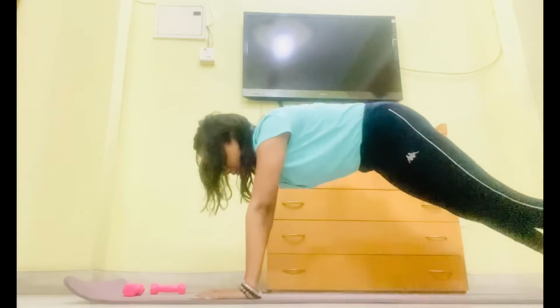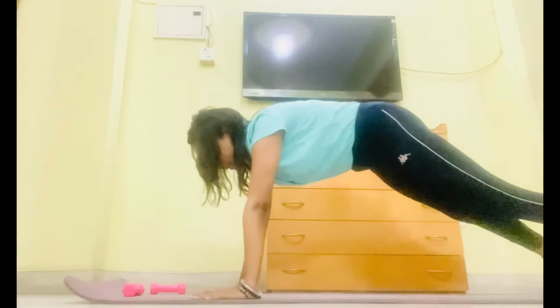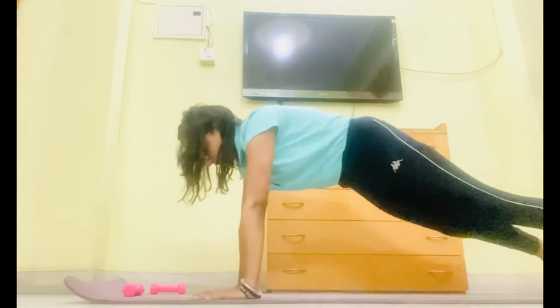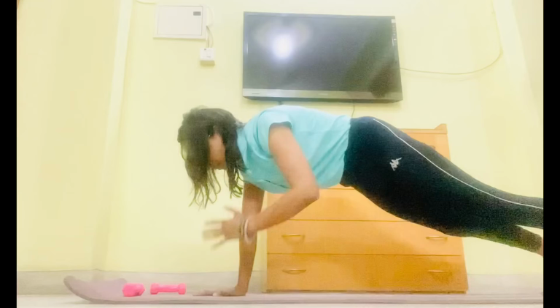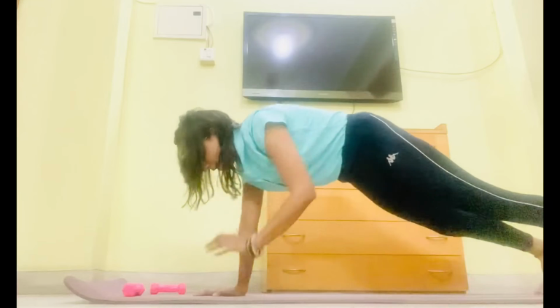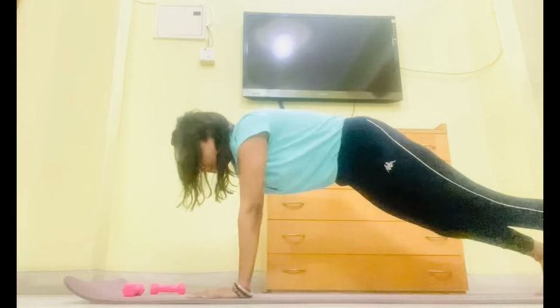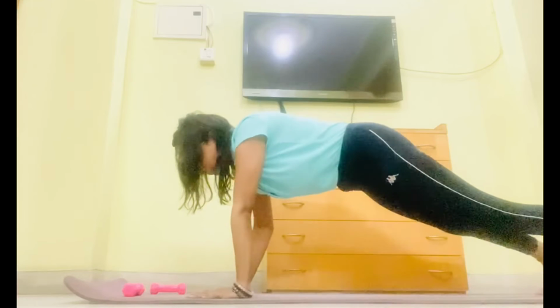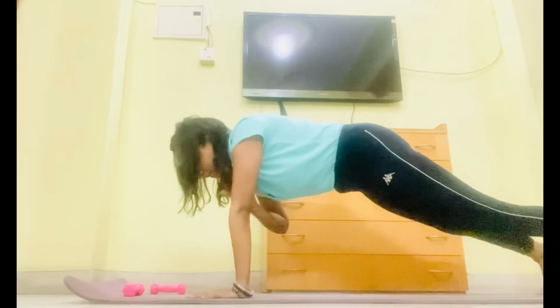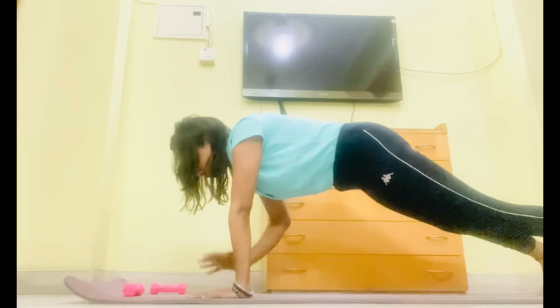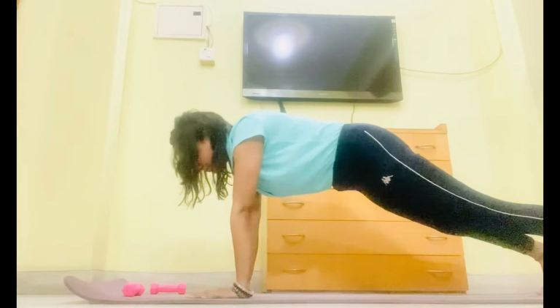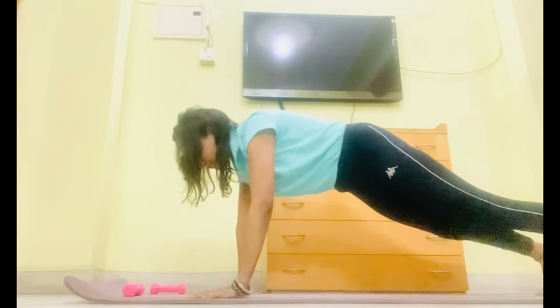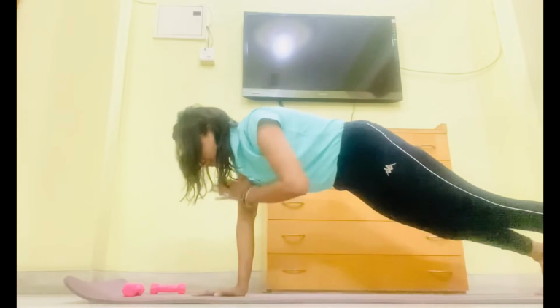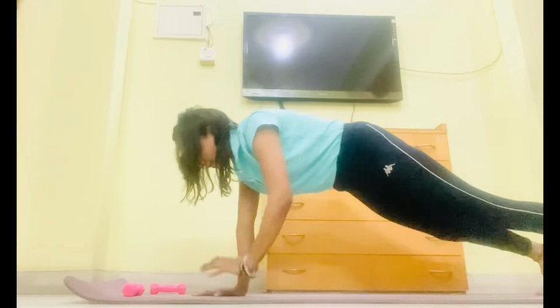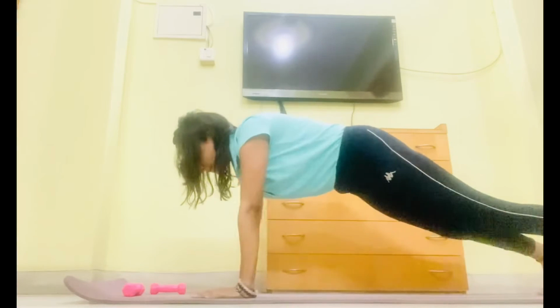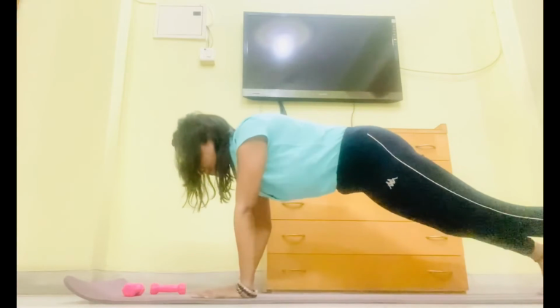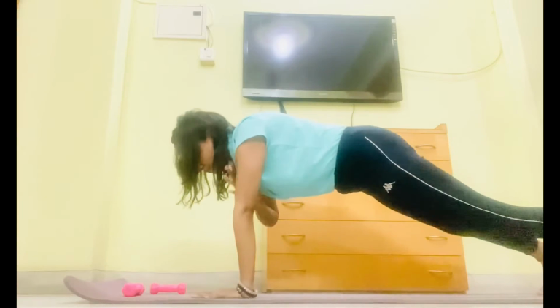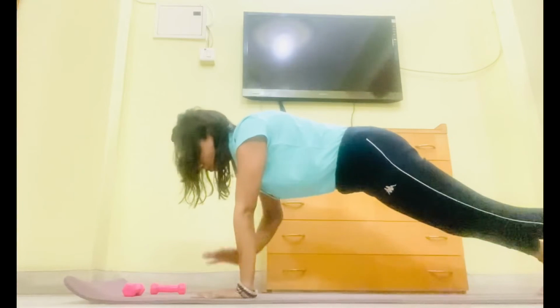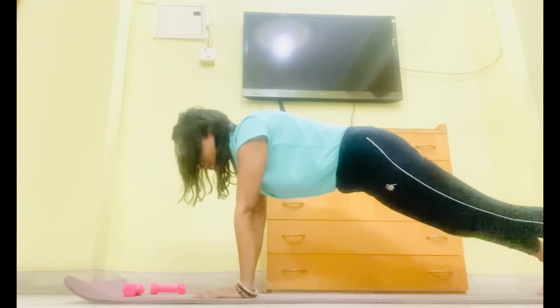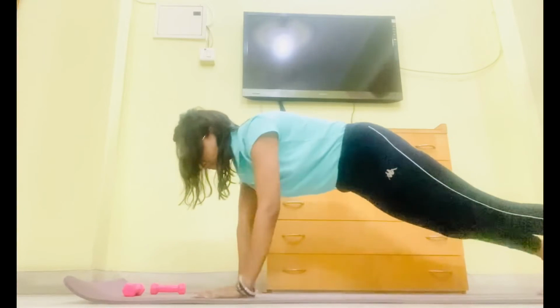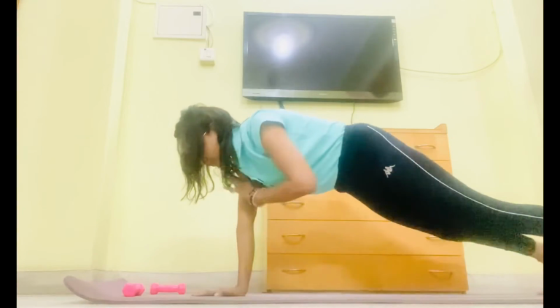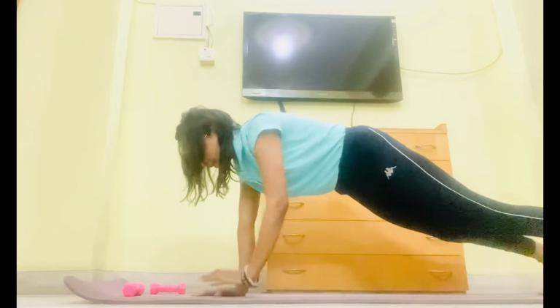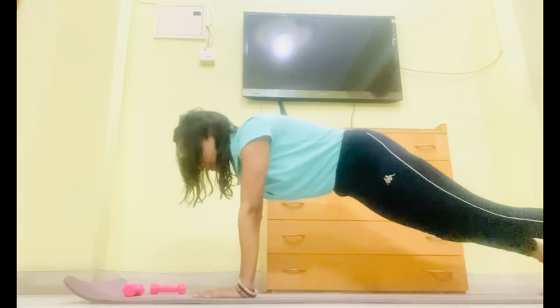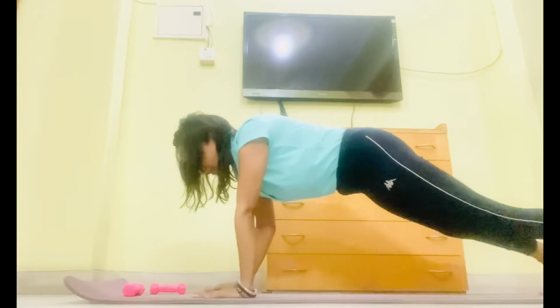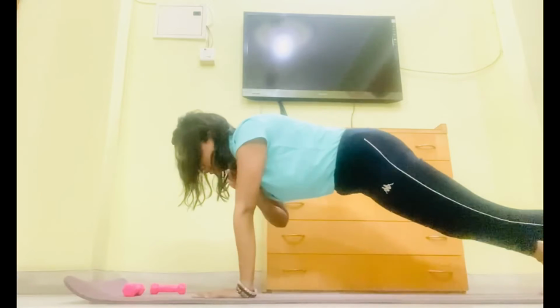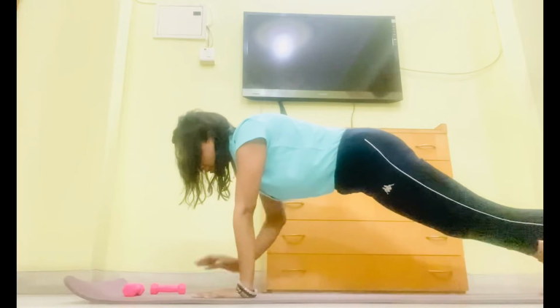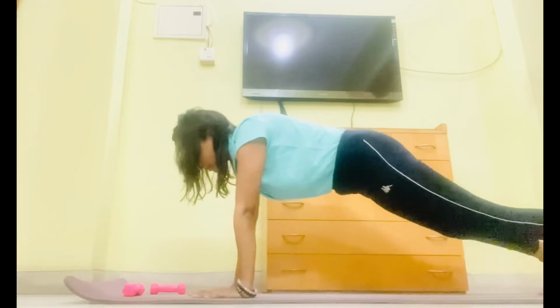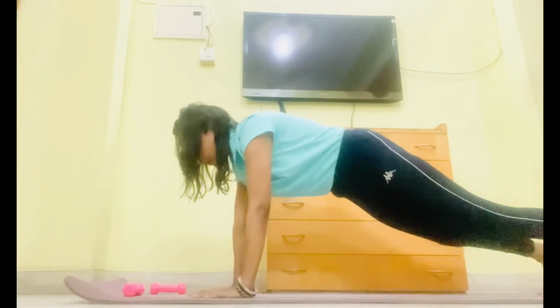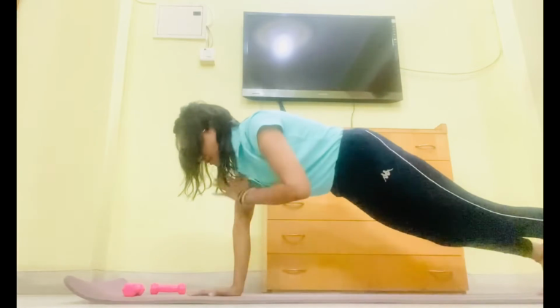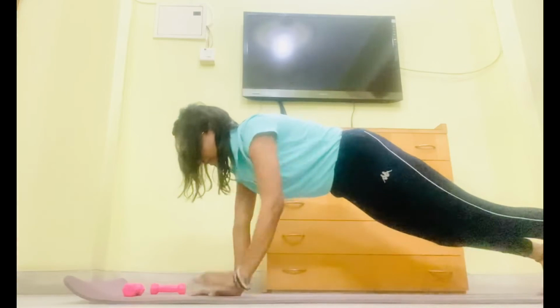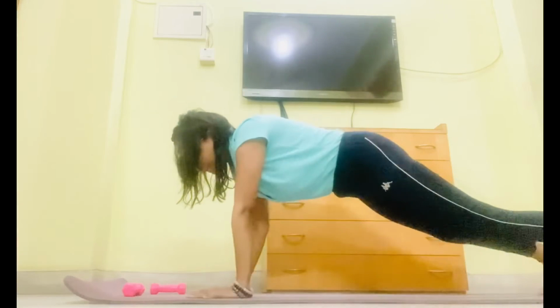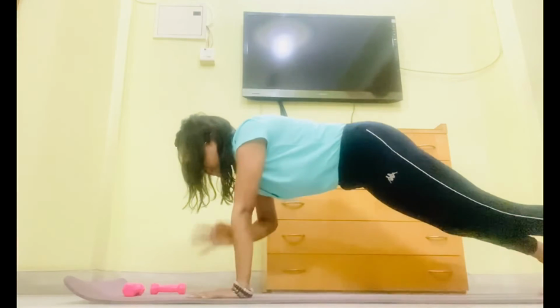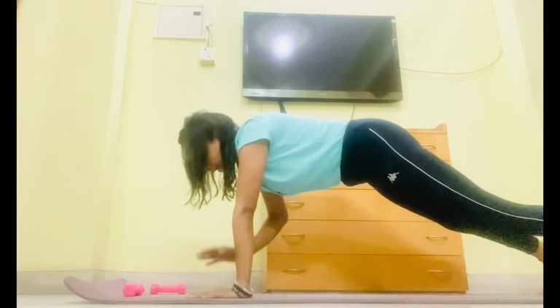Exhale from your mouth. 3rd round, start. 1. 2. 3. 4. 5. 6. 7. 8.